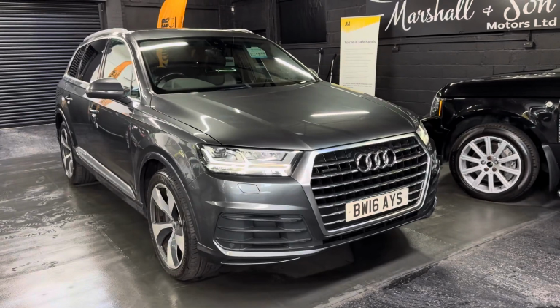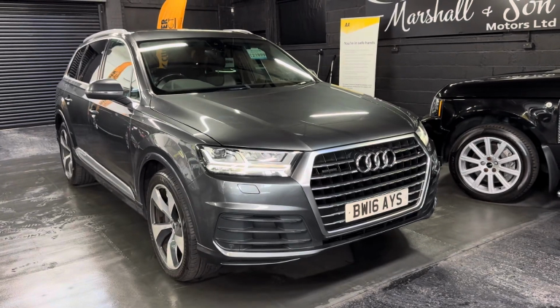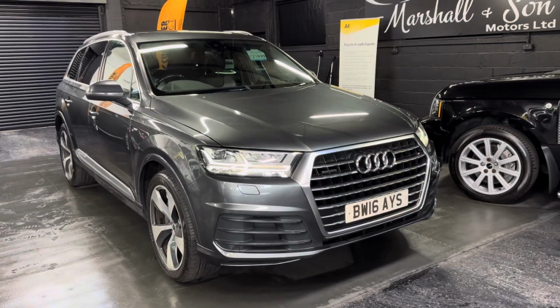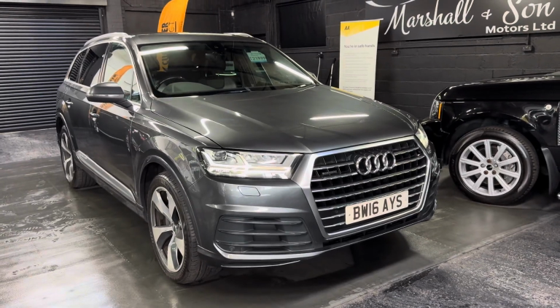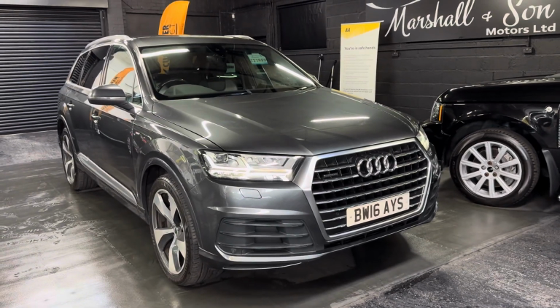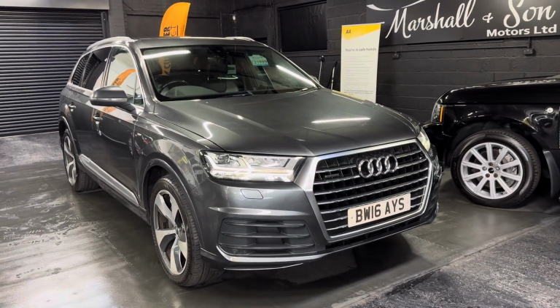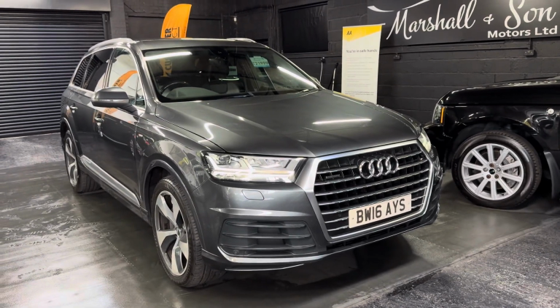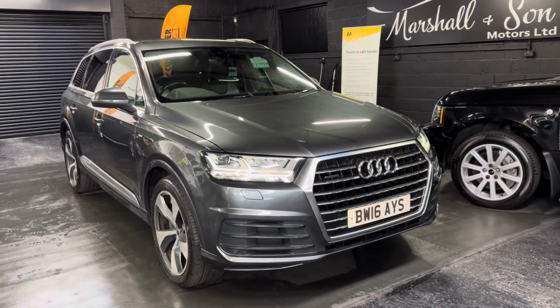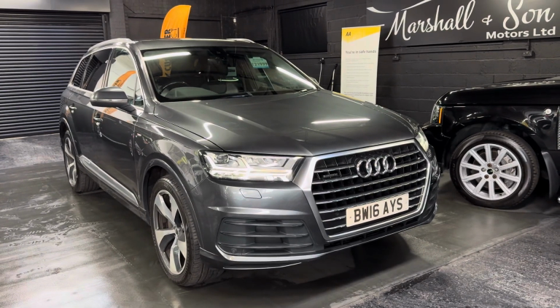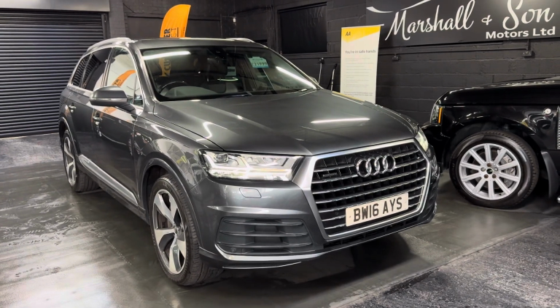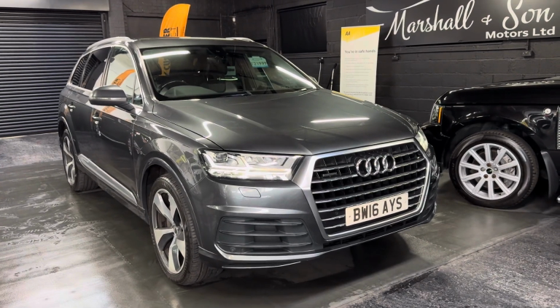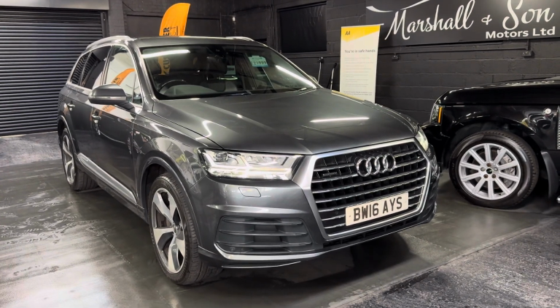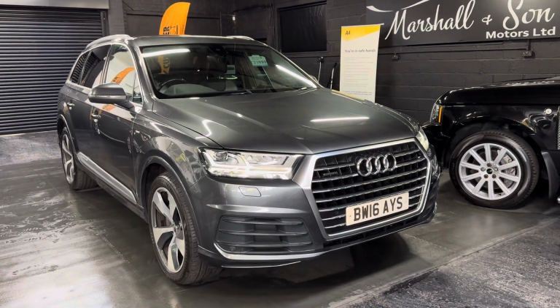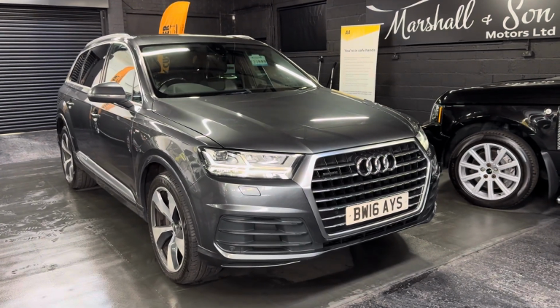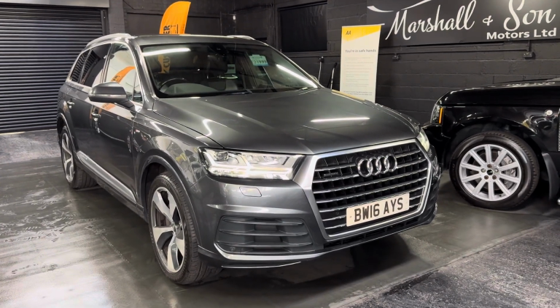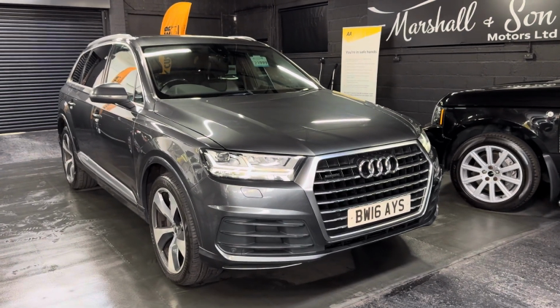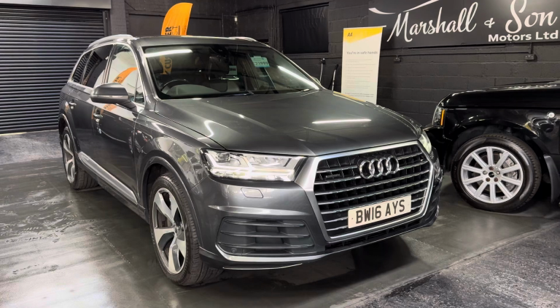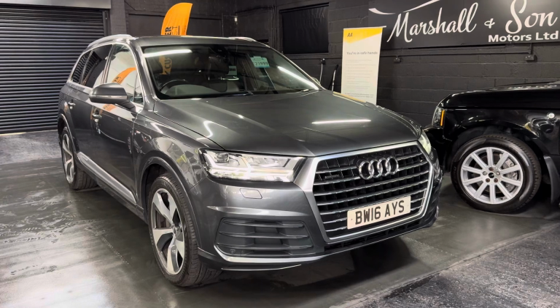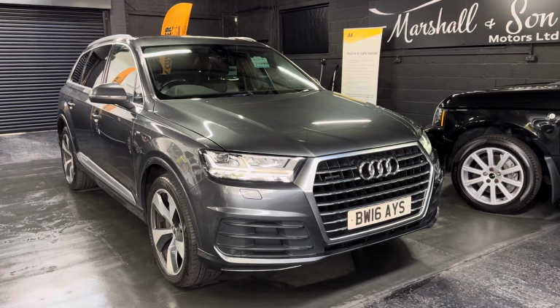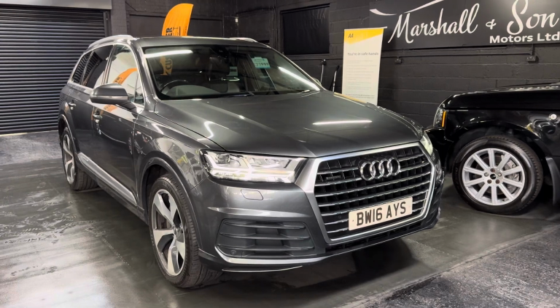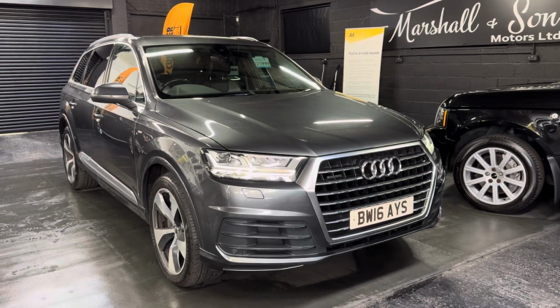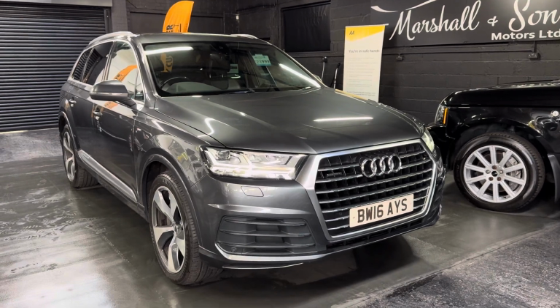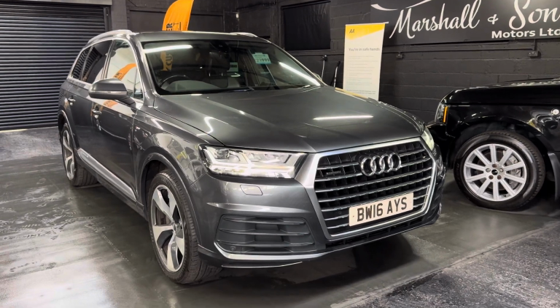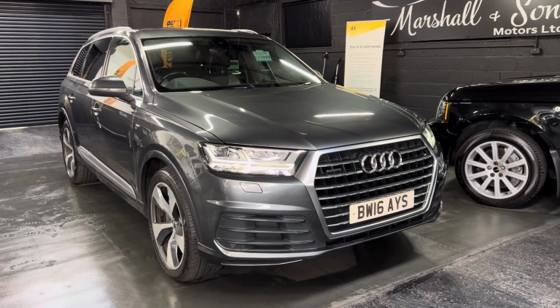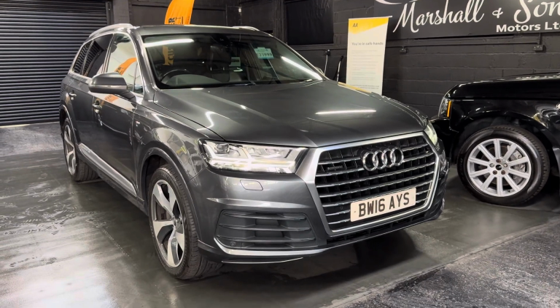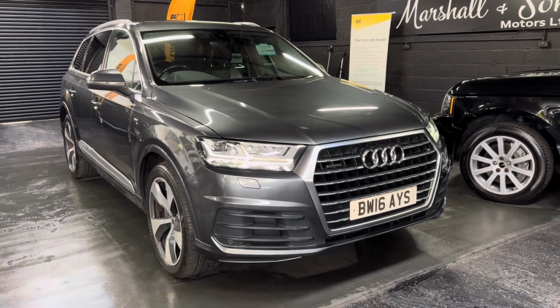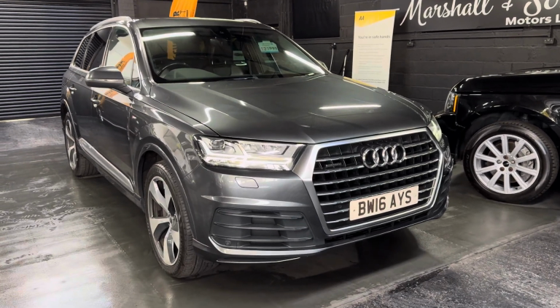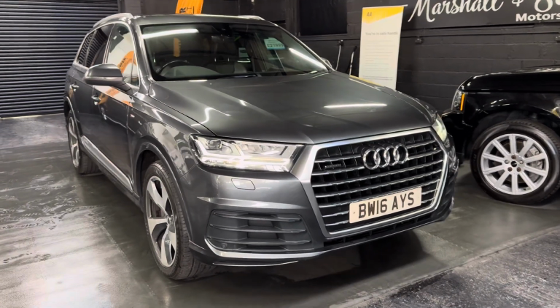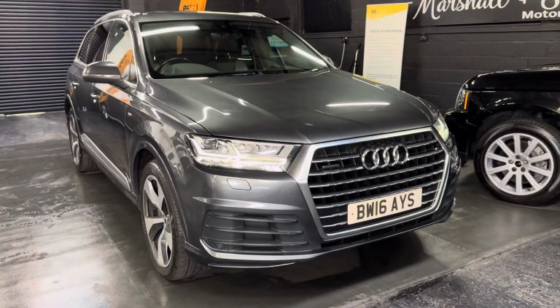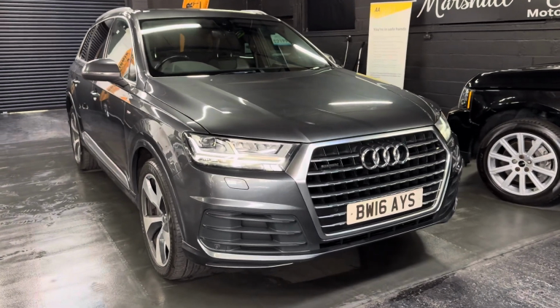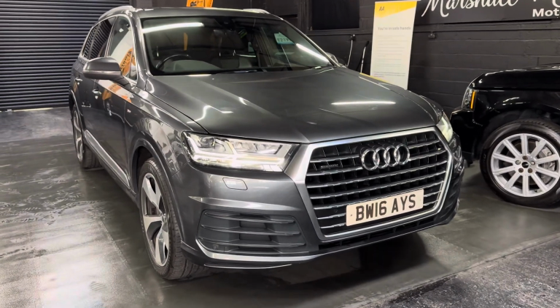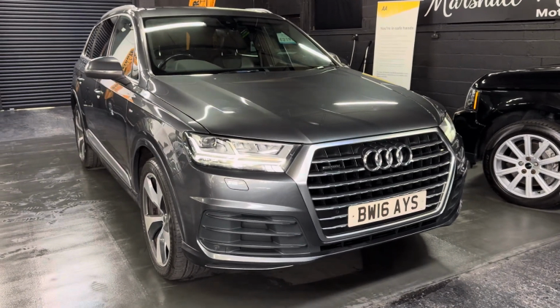Good afternoon. We're happy to present this 2016 on a 16 plate Audi Q7, which has got the 3.0L TDI engine in S-line spec.